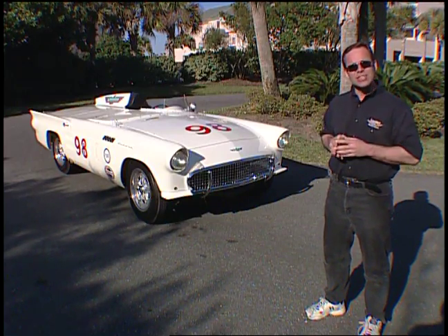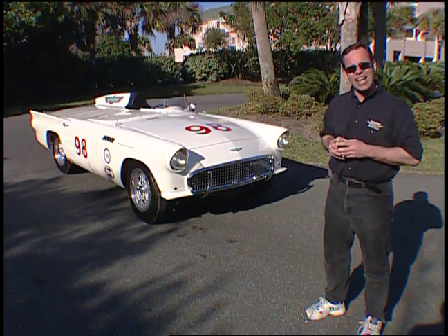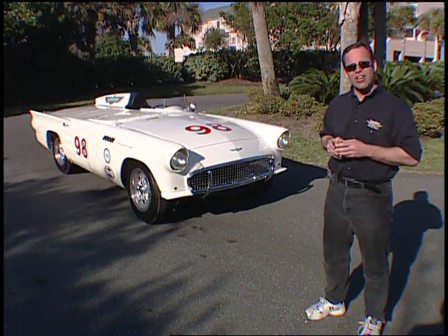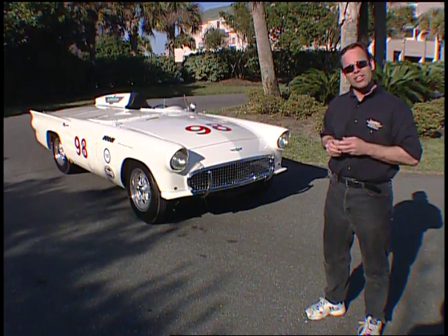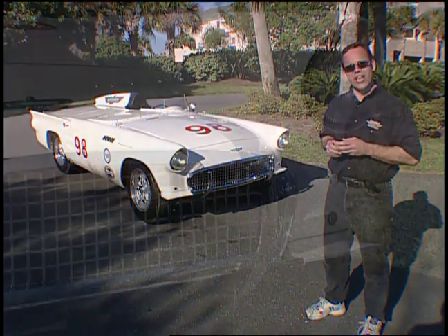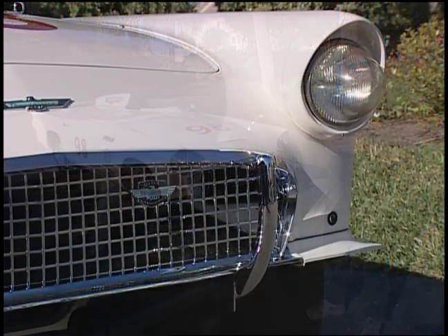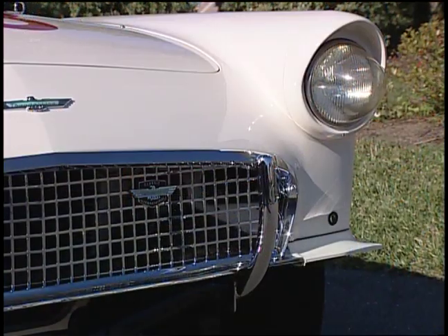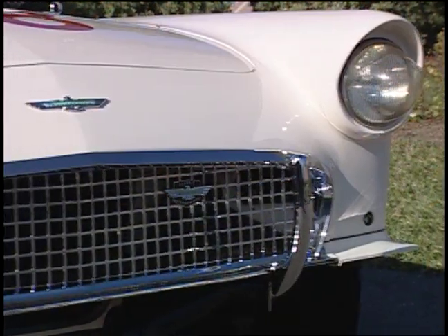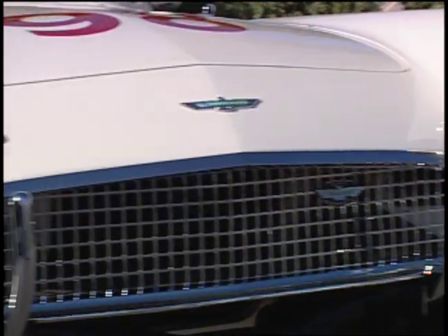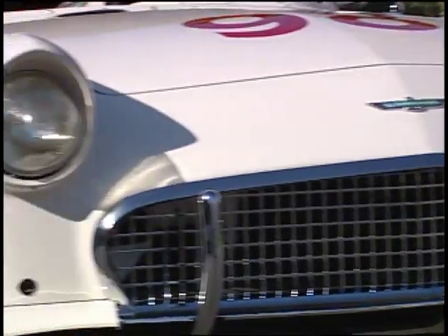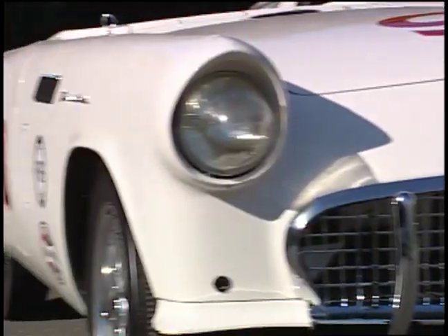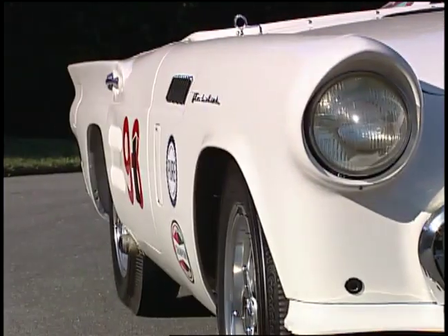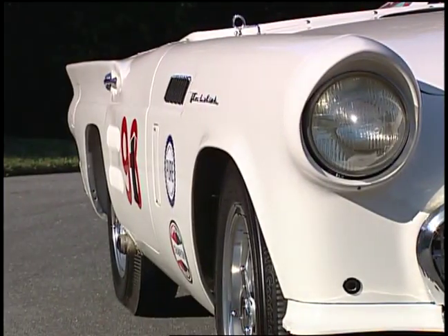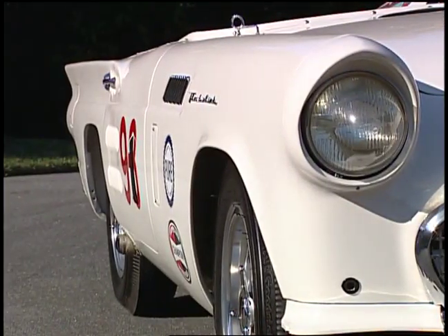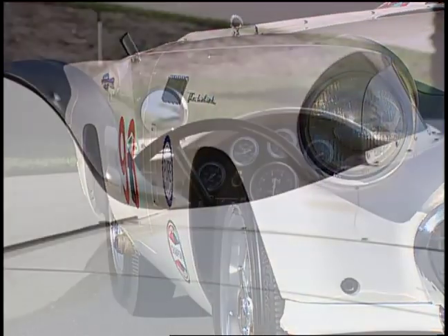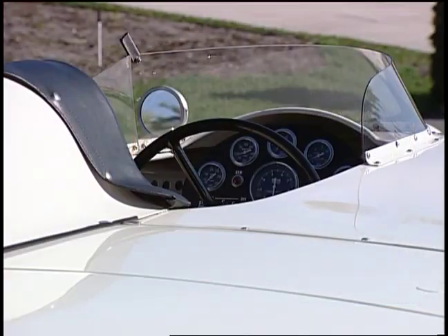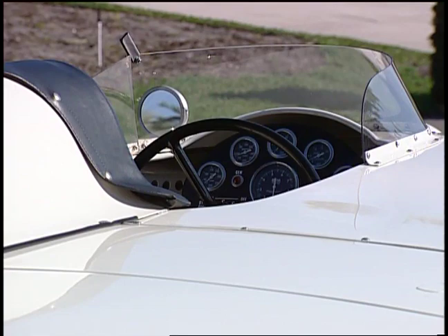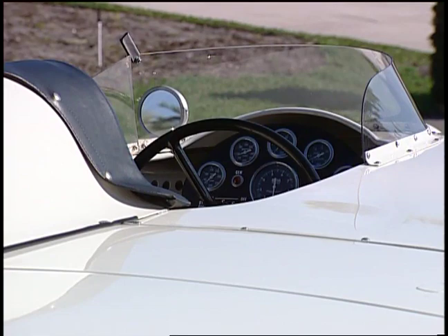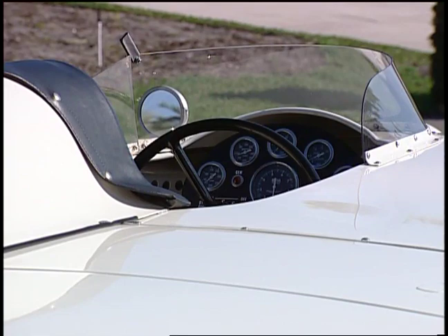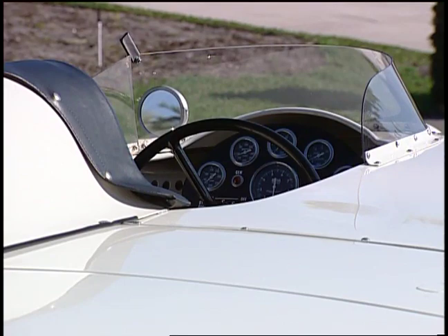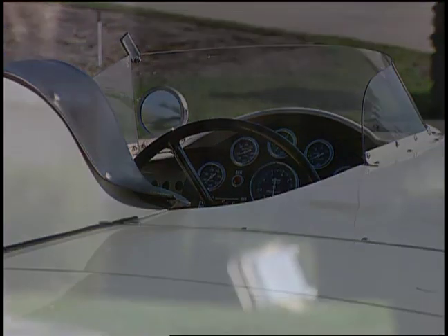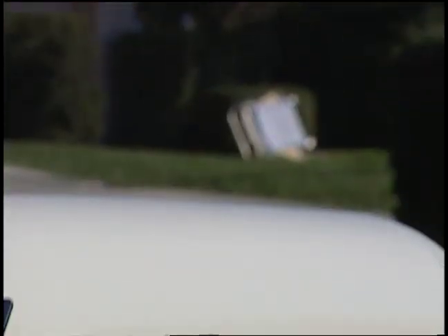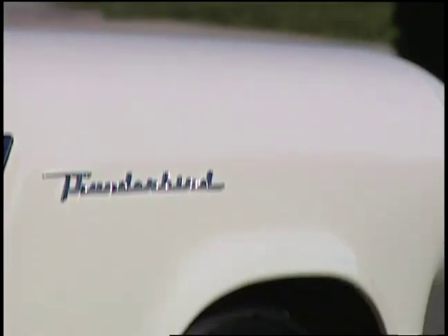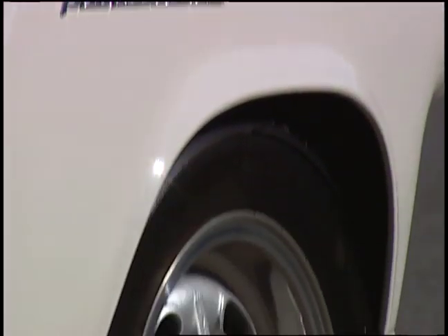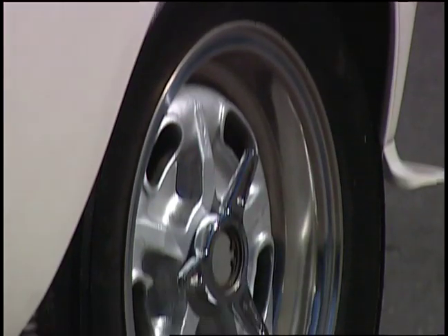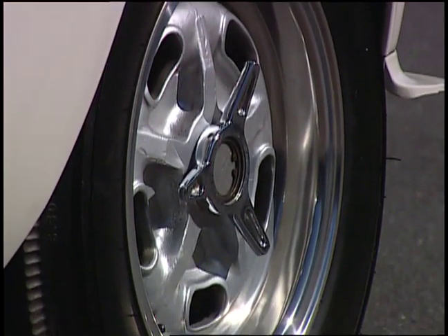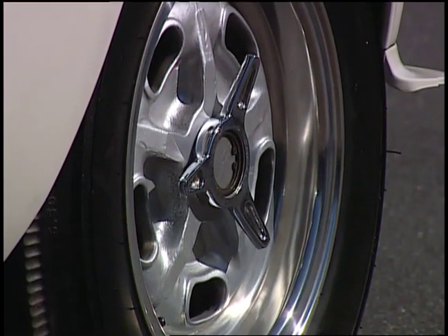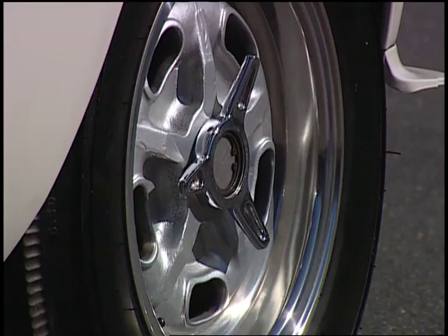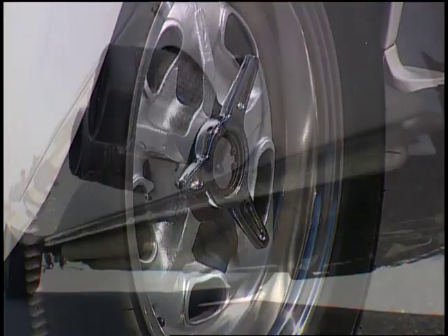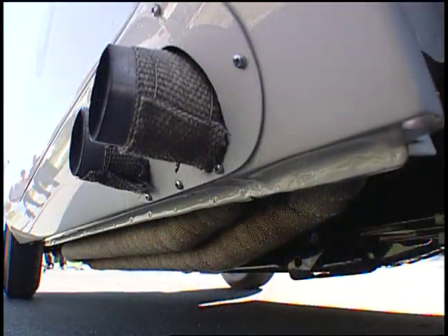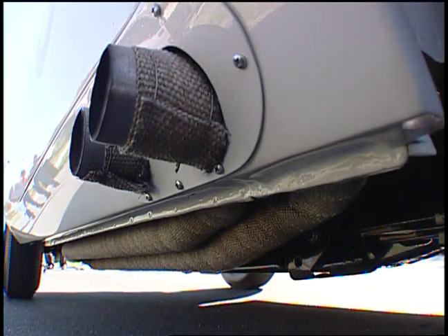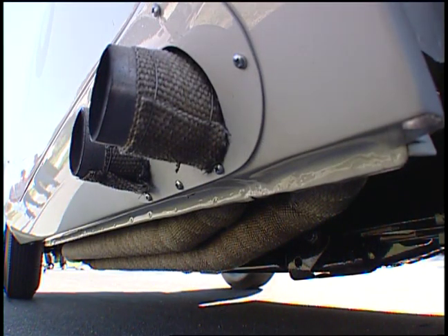It was still a heavy car, so he lightened it. He added aluminum skin to the hood, the doors, the trunk lid, and created a really cool tonneau over the back to help with aerodynamics. He also added a set of Halibrand wheels and a cool exhaust system.